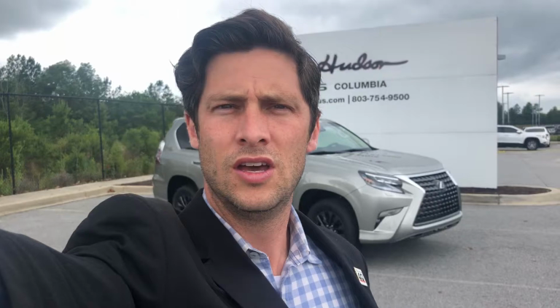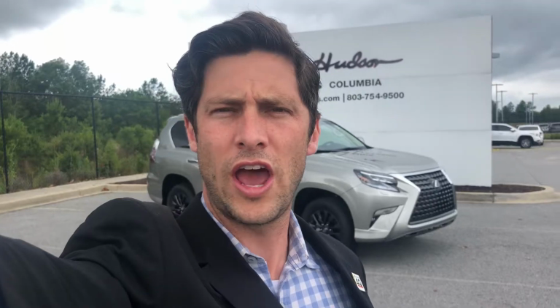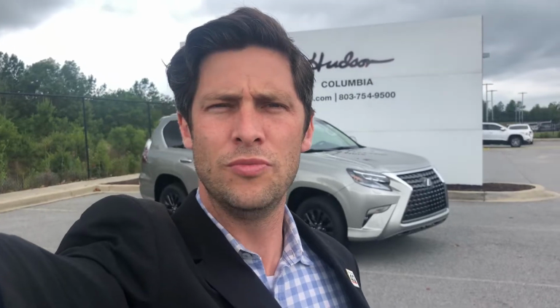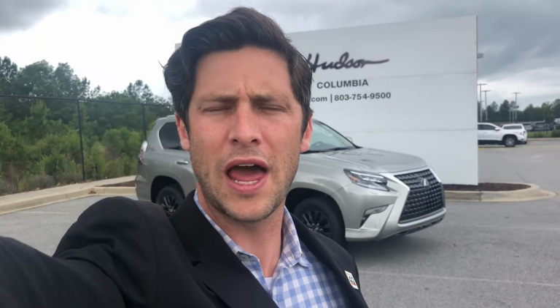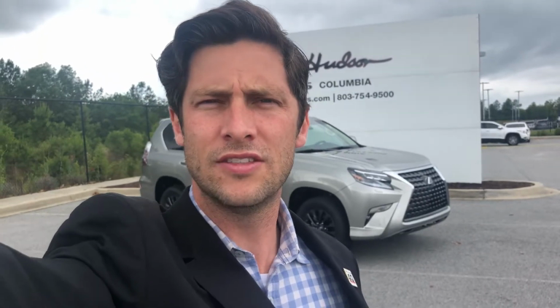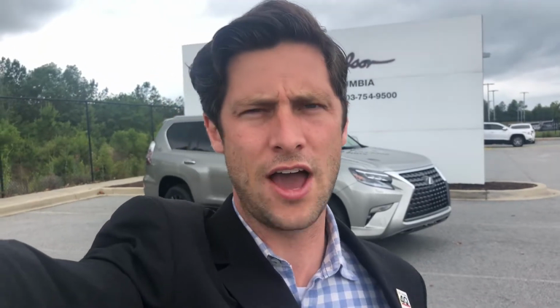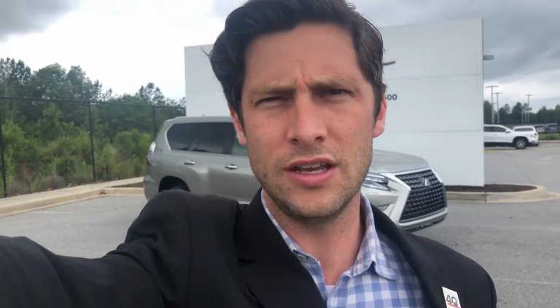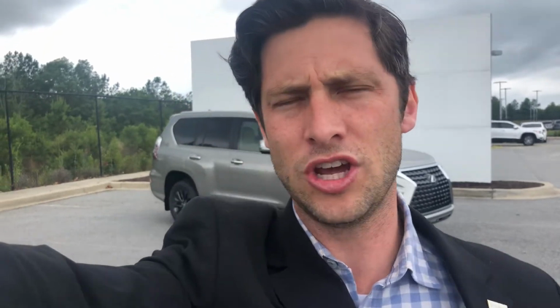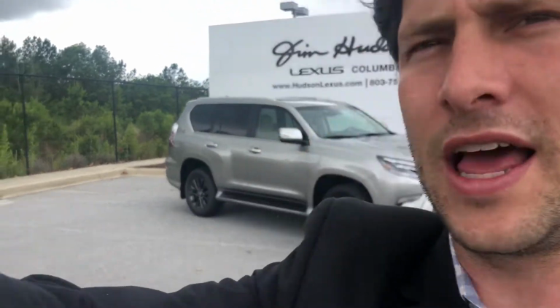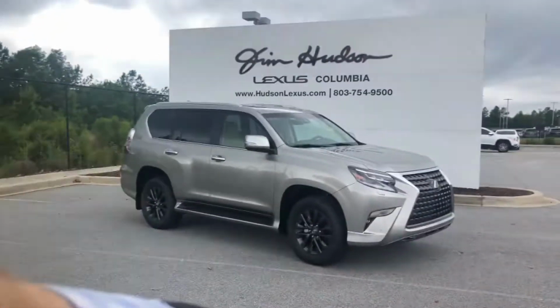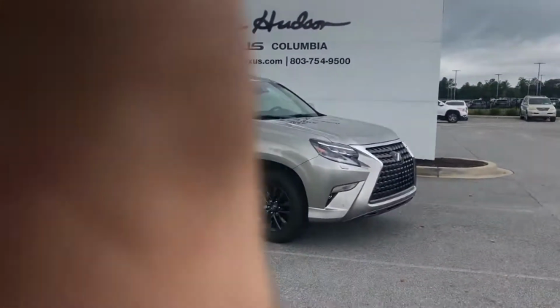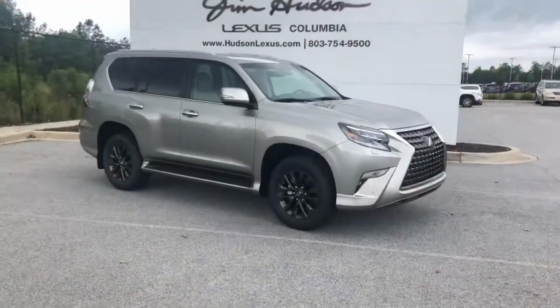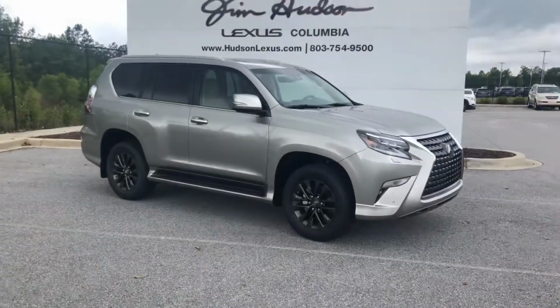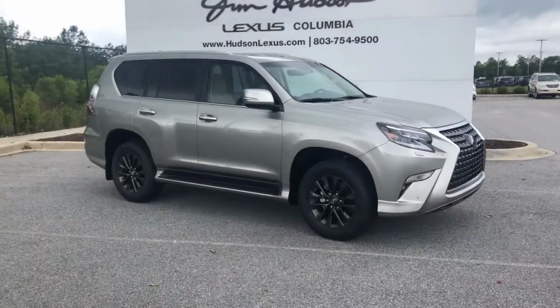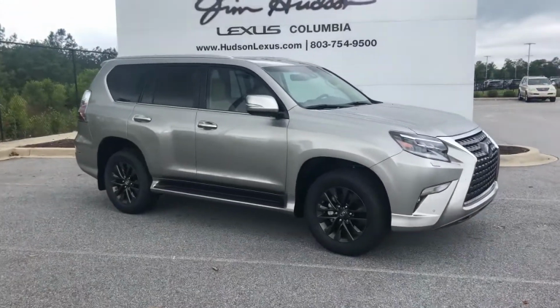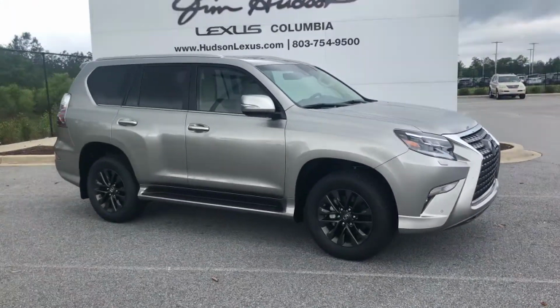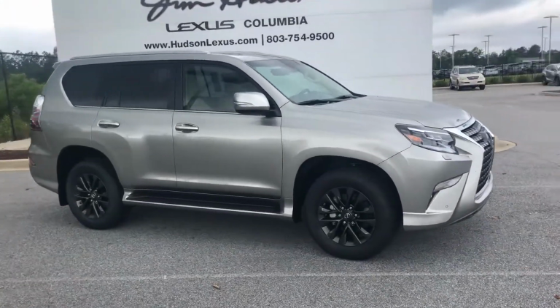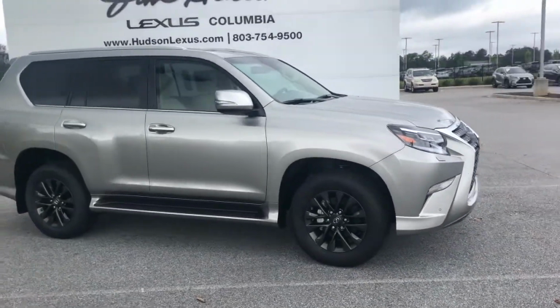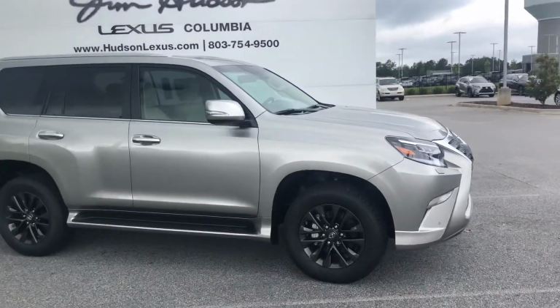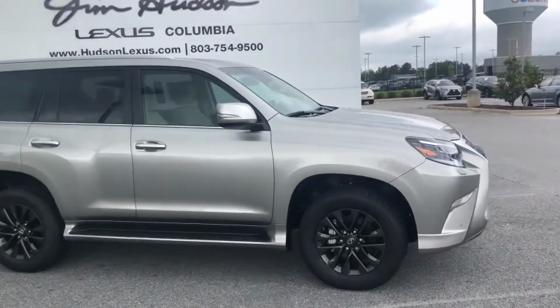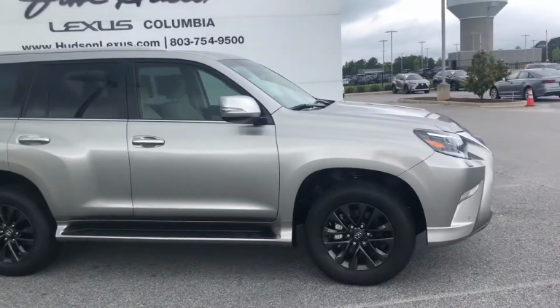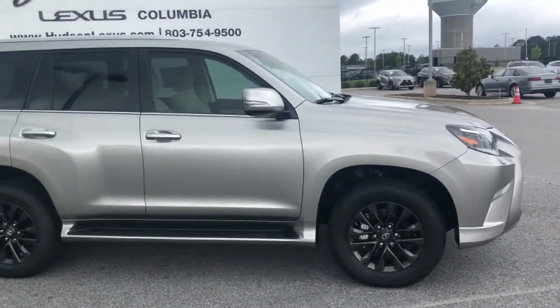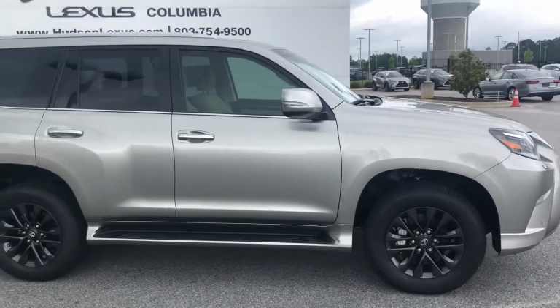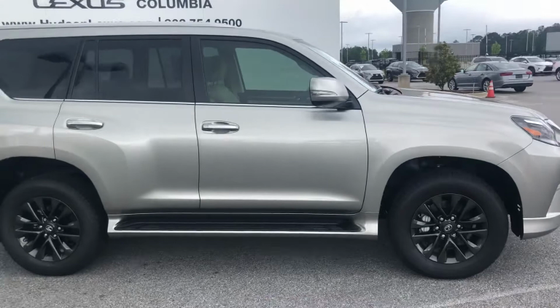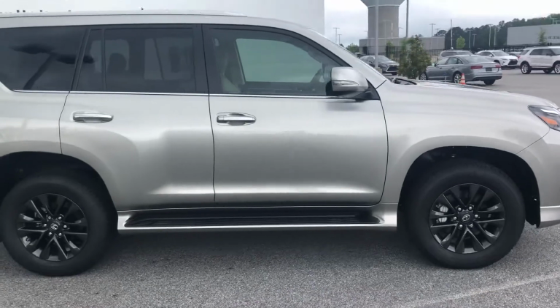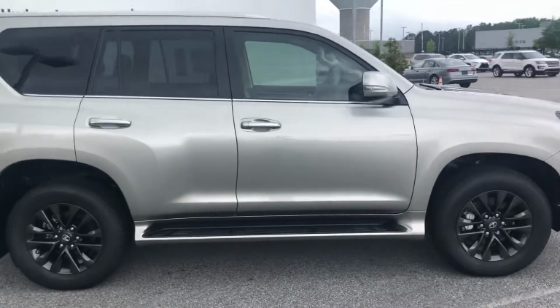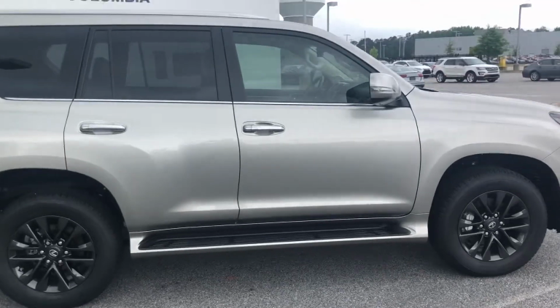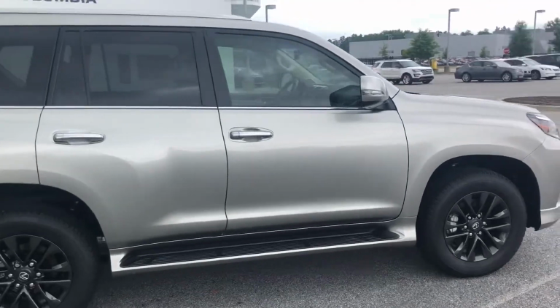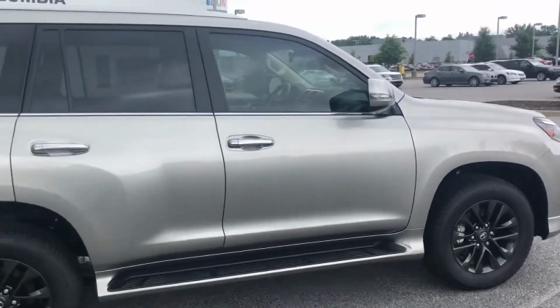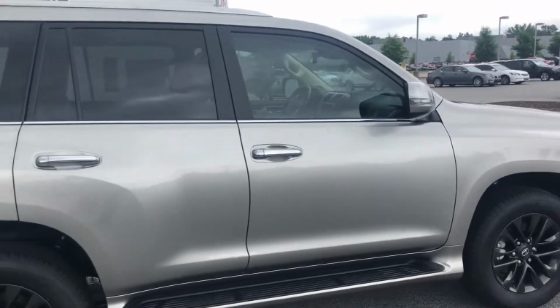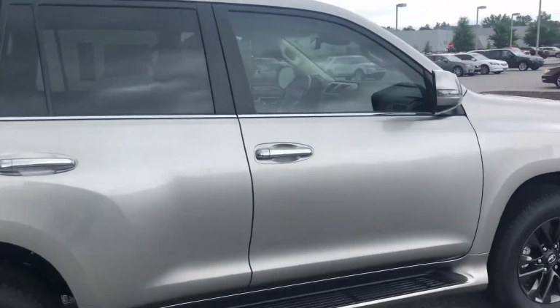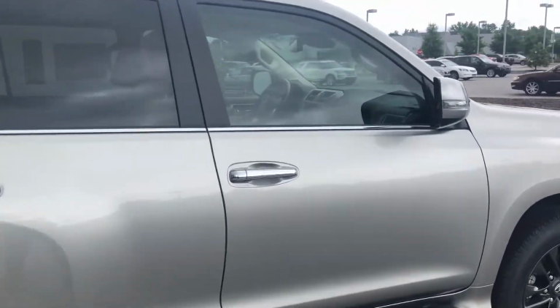Good afternoon, Mr. Blake. This is Kyle Reed here at Jim Hudson Lexus. I just wanted to send you this short movie showing this Atomic Silver 2020 GX 460. They are a beautiful vehicle.